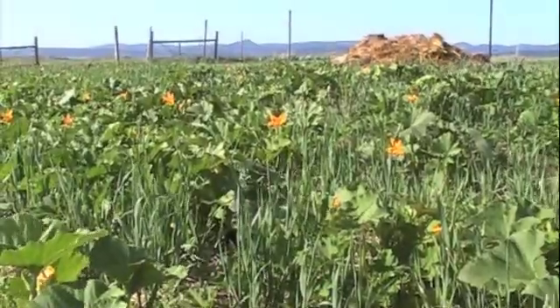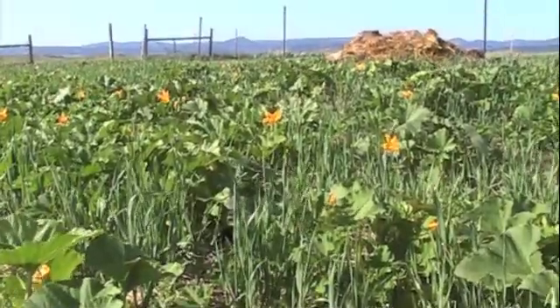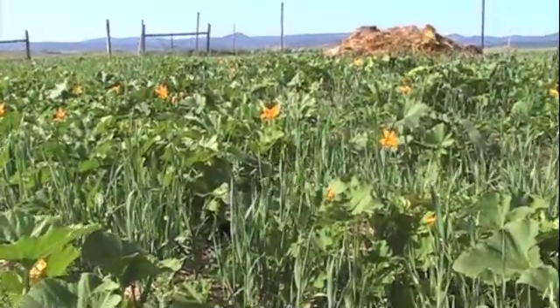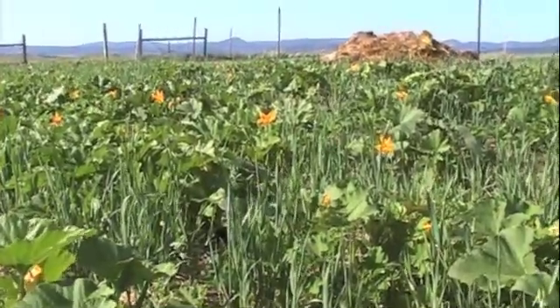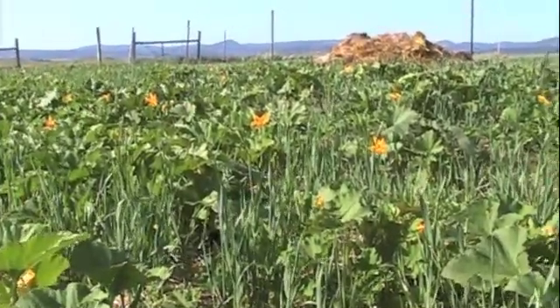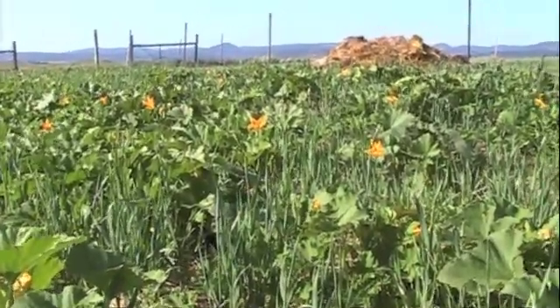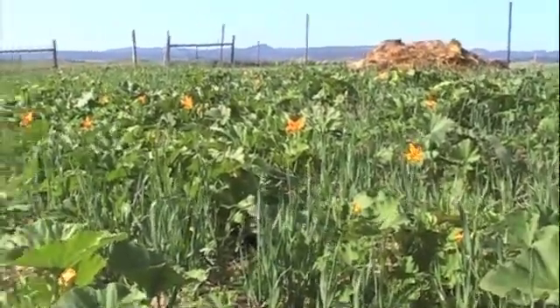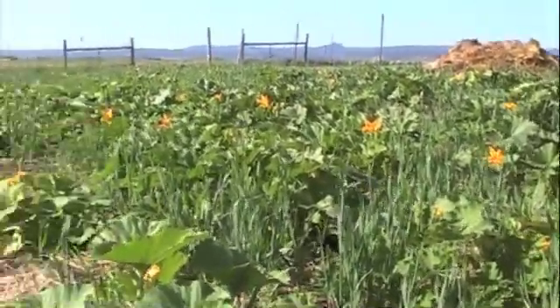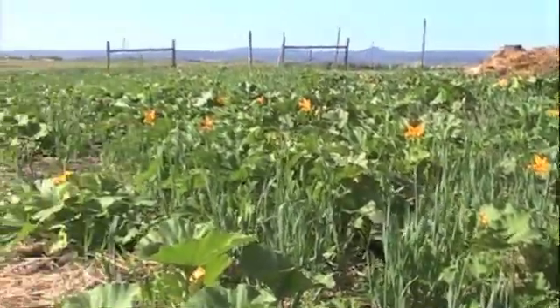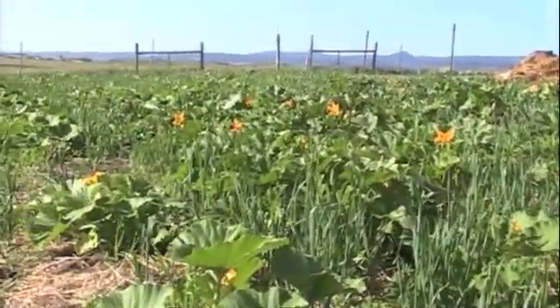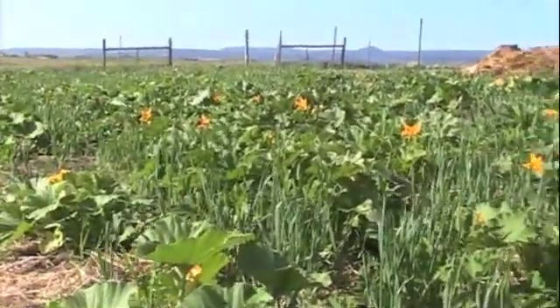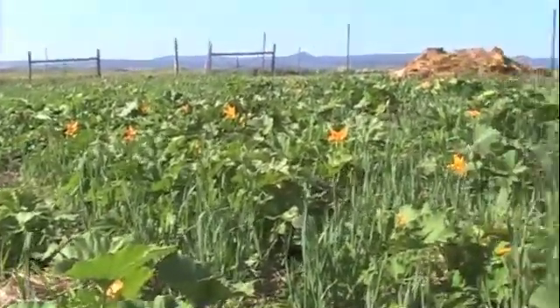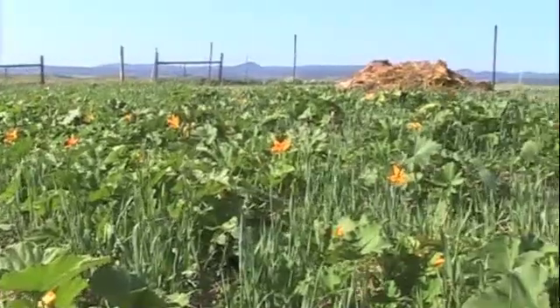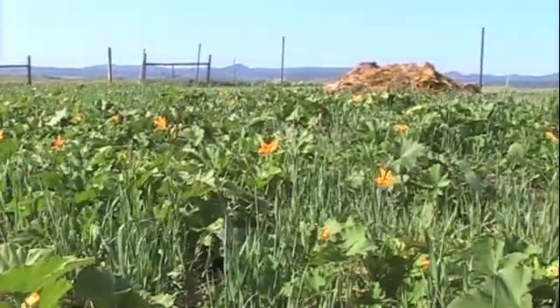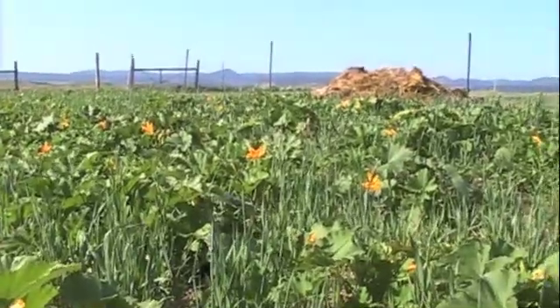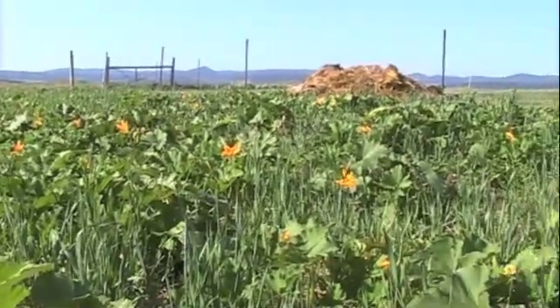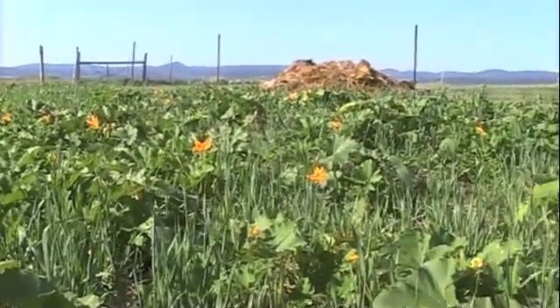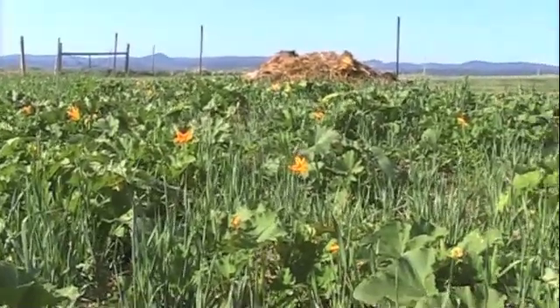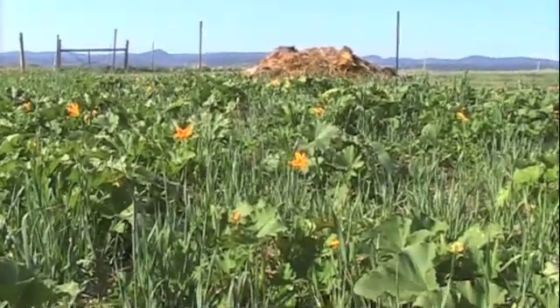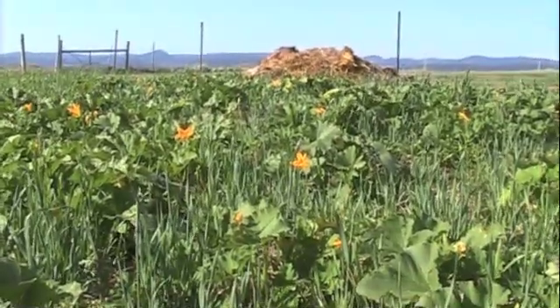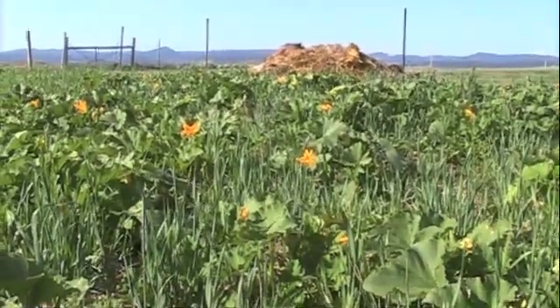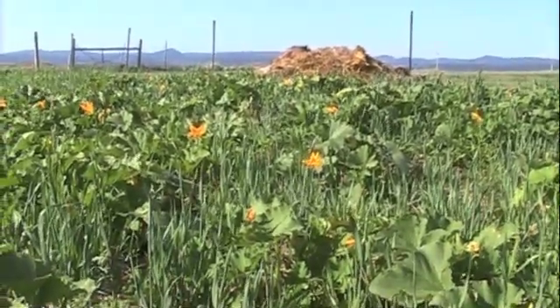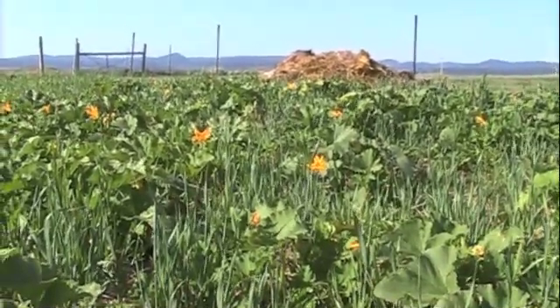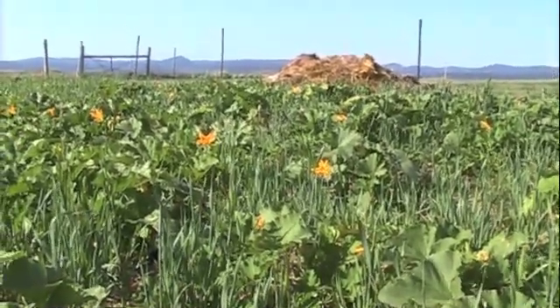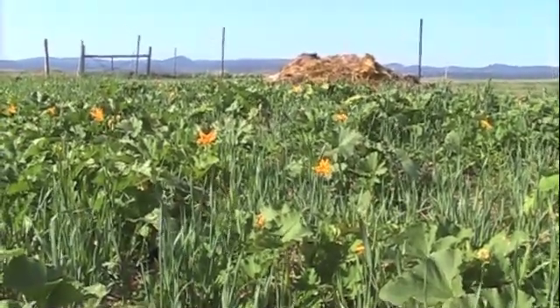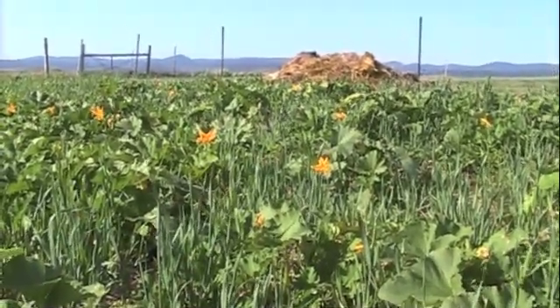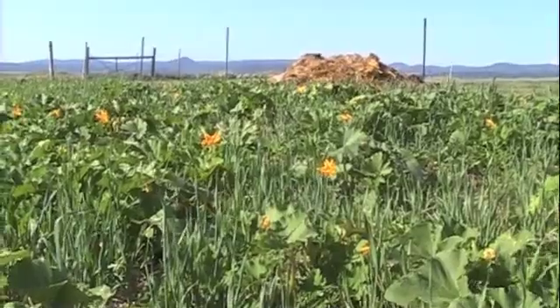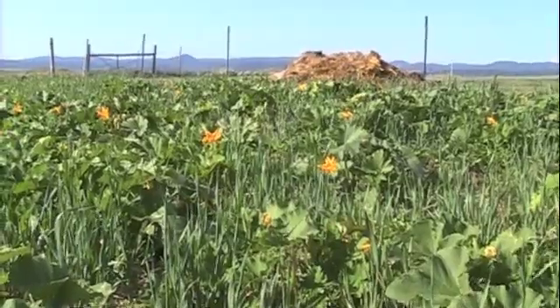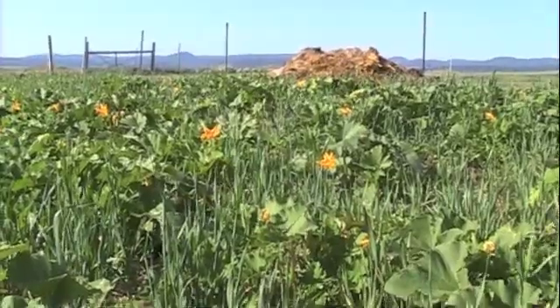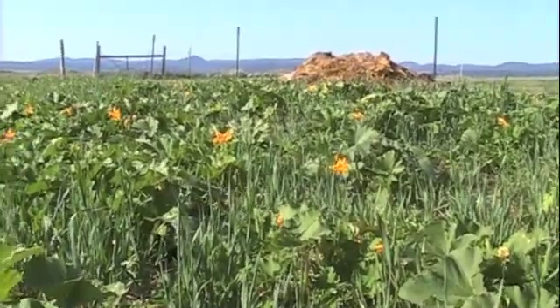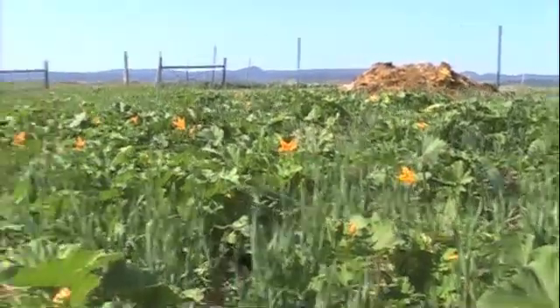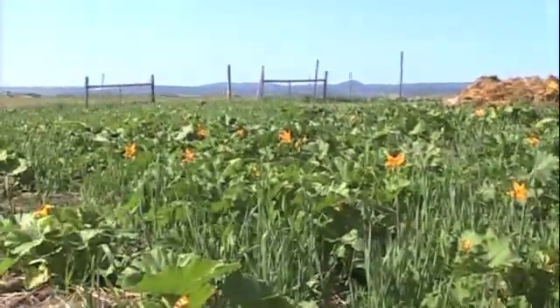Well, the pumpkins are finally blooming and if you come out in the mornings it's a real beautiful sight in the pumpkin patch because there are just these bright yellow blossoms everywhere.